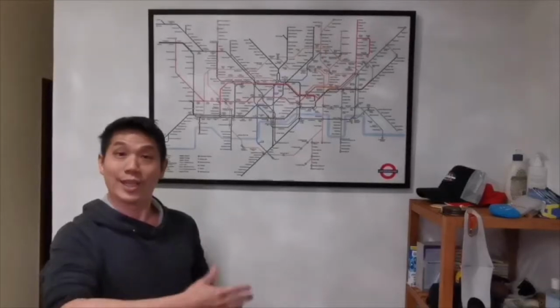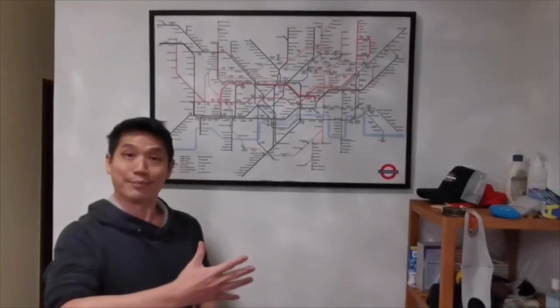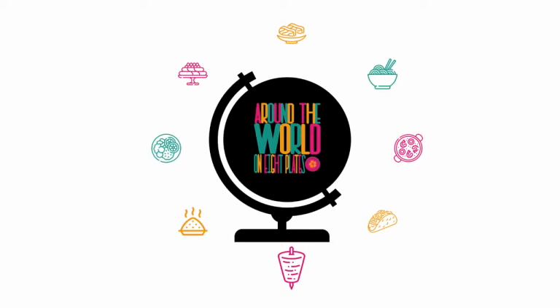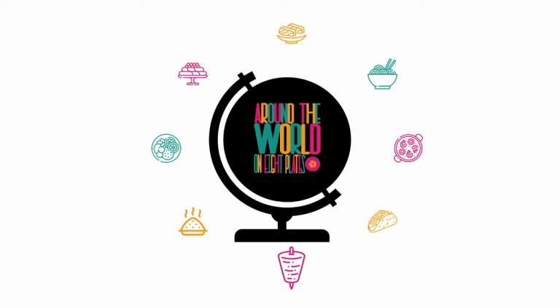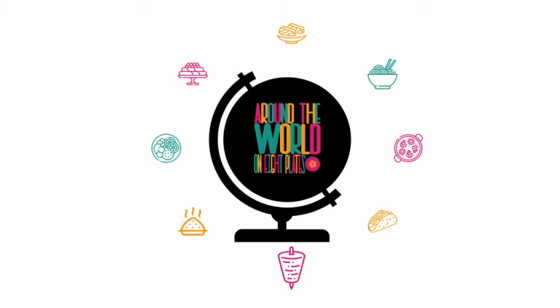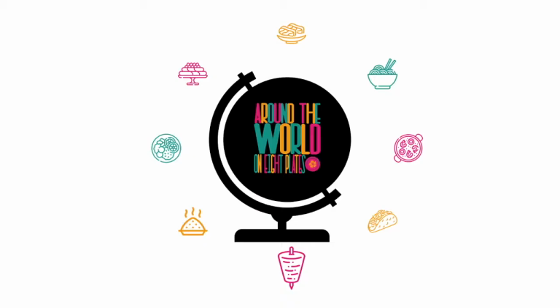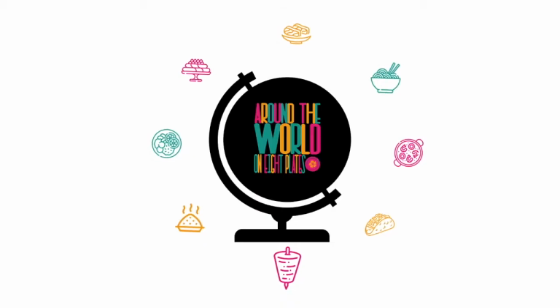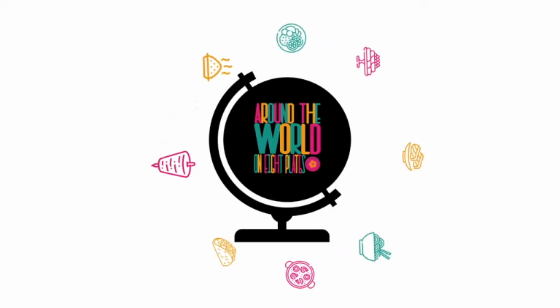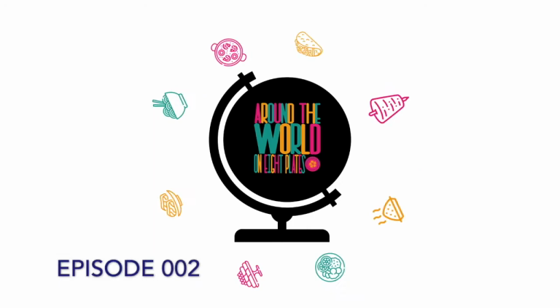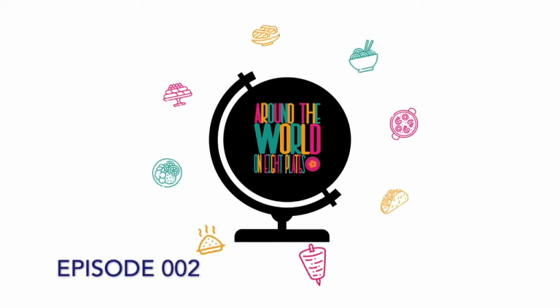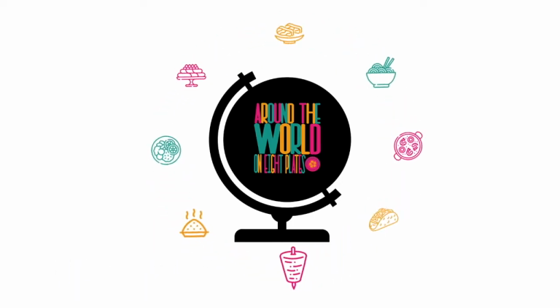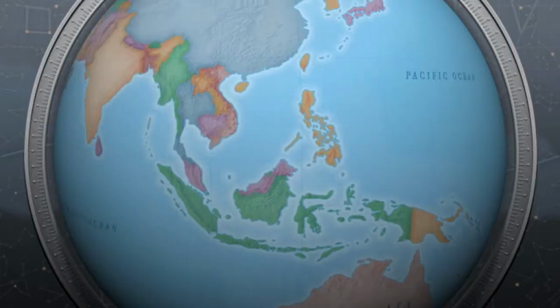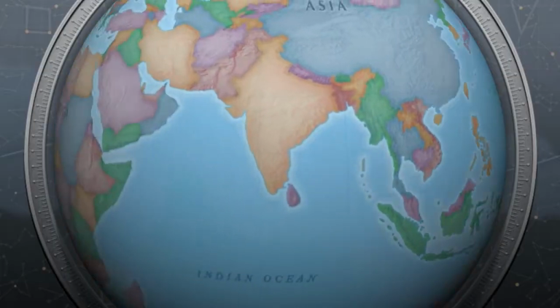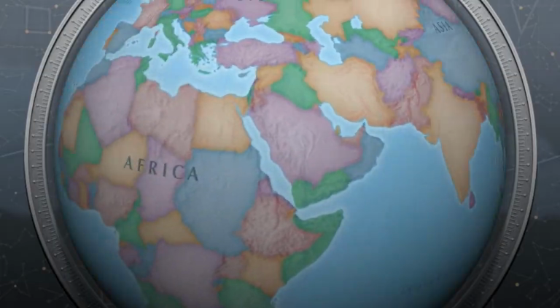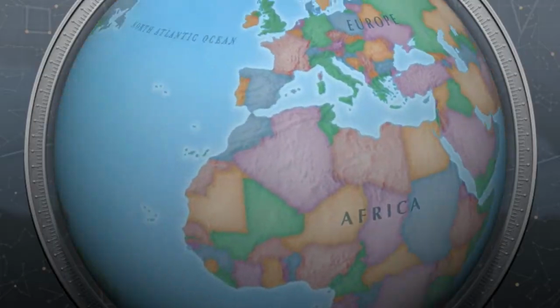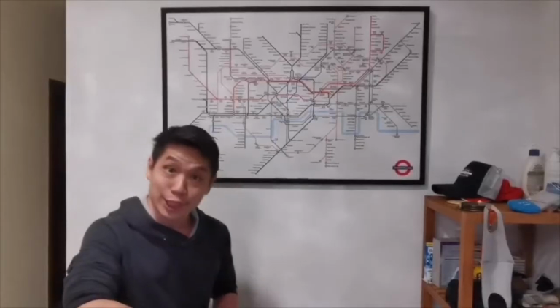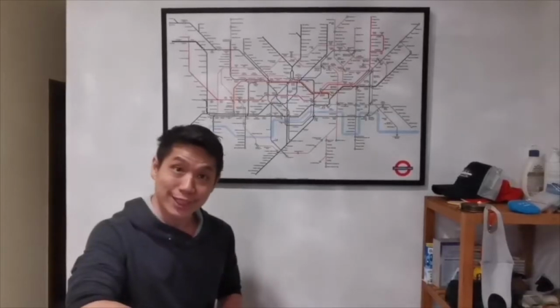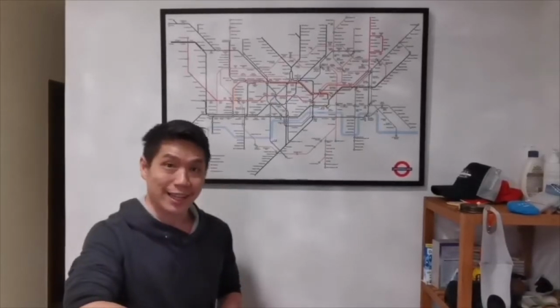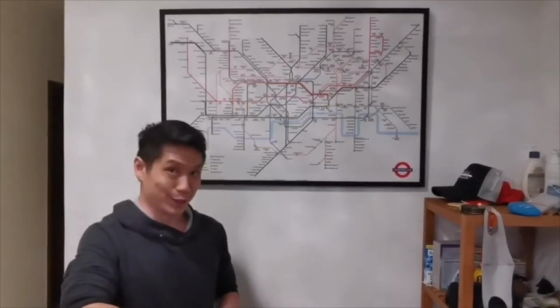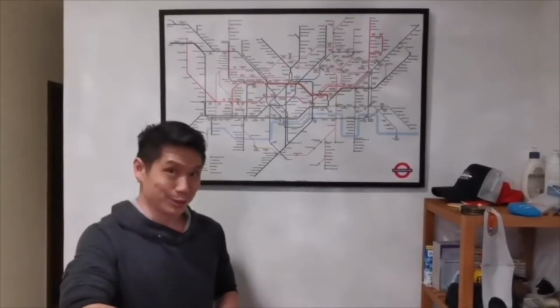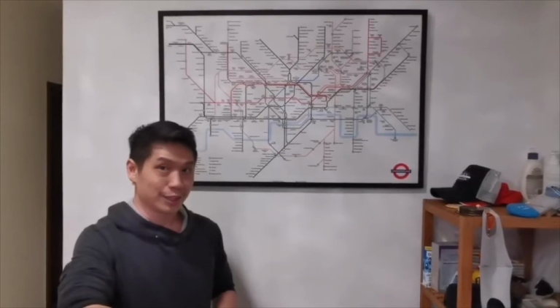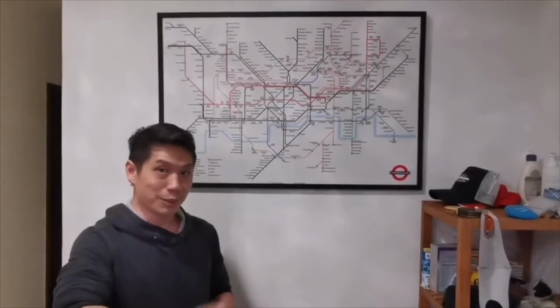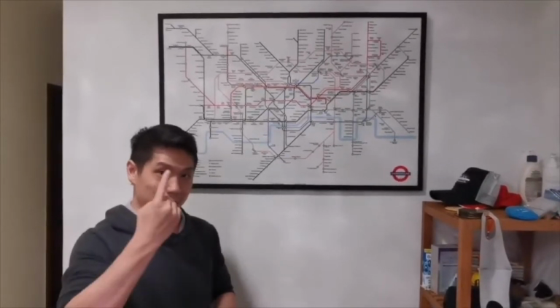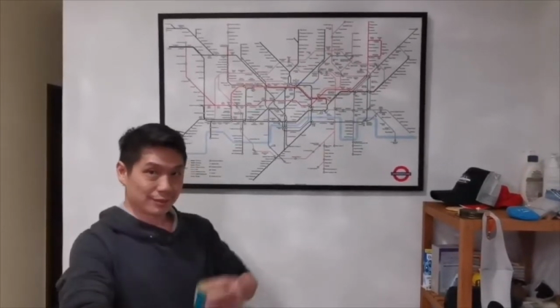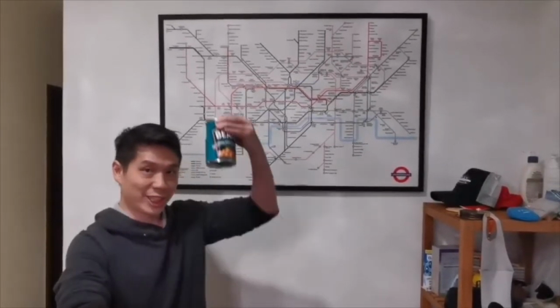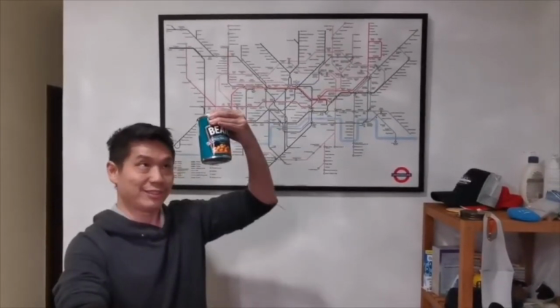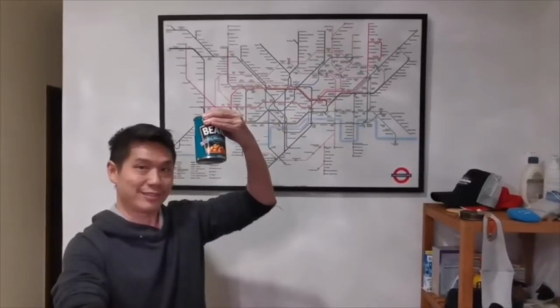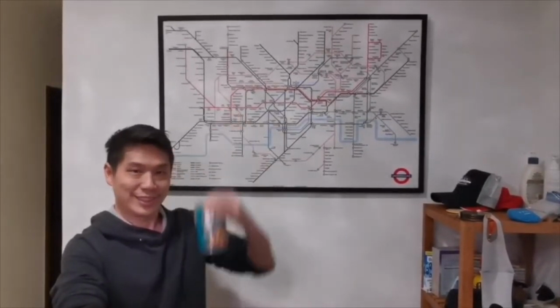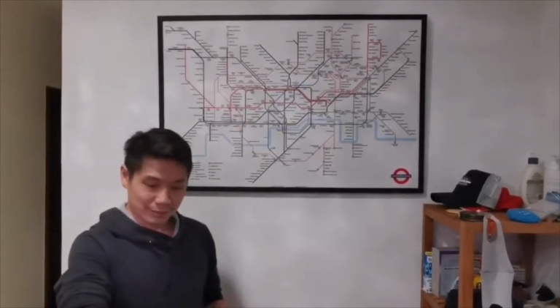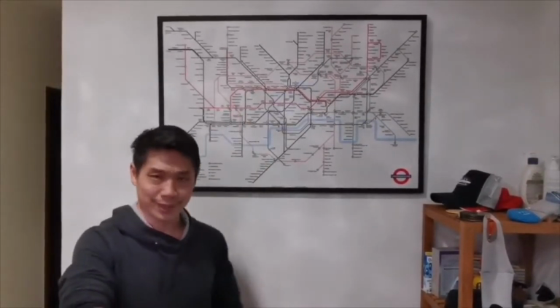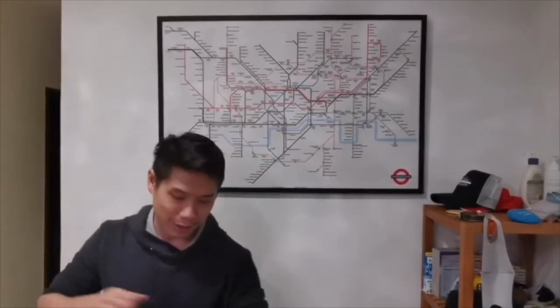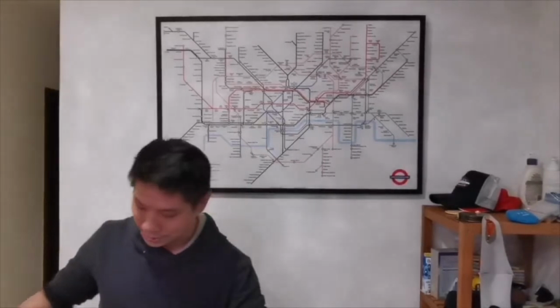Welcome to my cooking show. We're on episode two and we're going to a different country. Which country? I'll give you a clue. Clue number one.